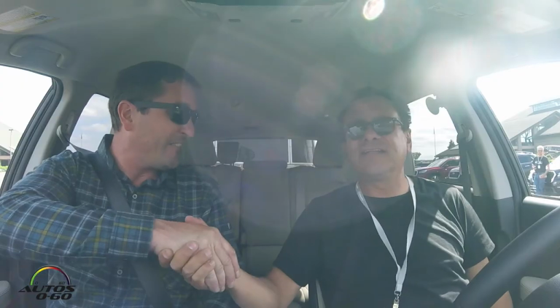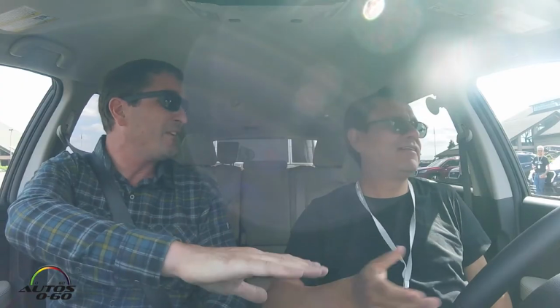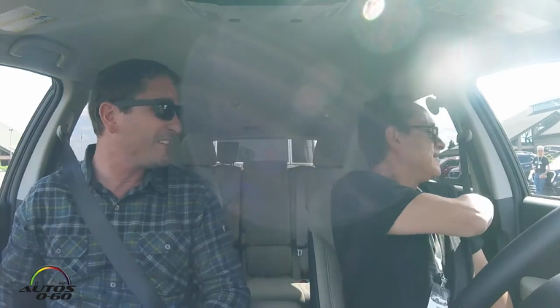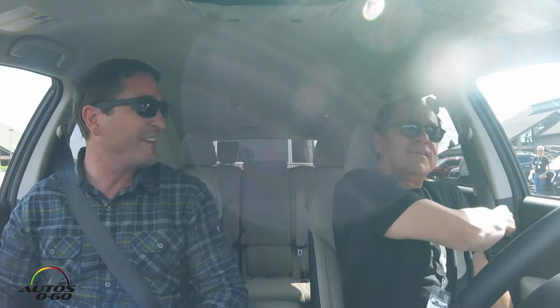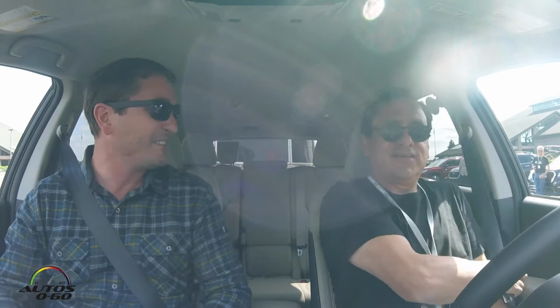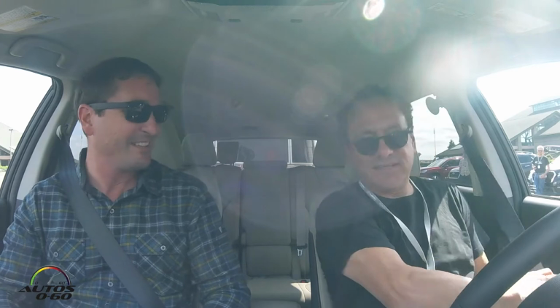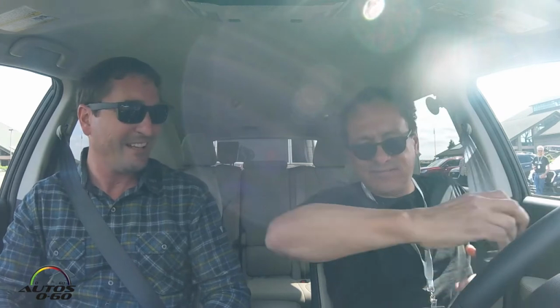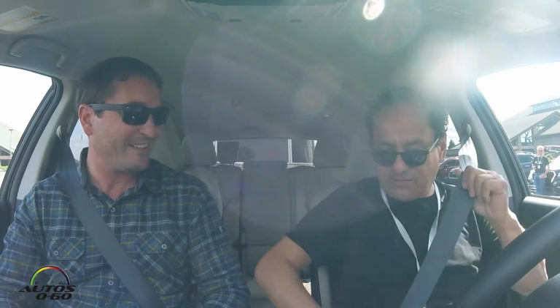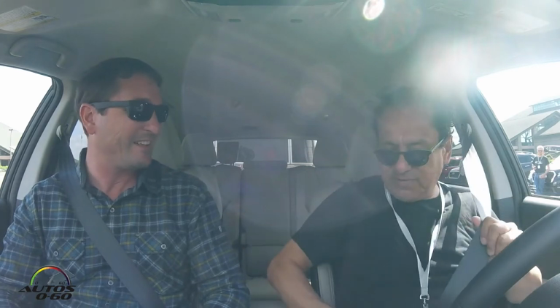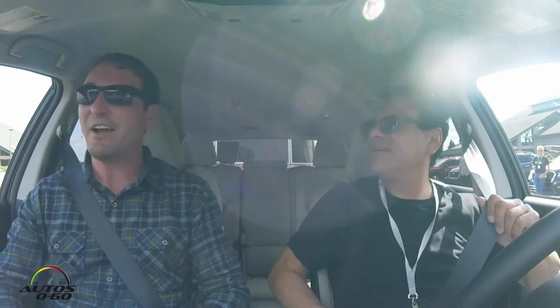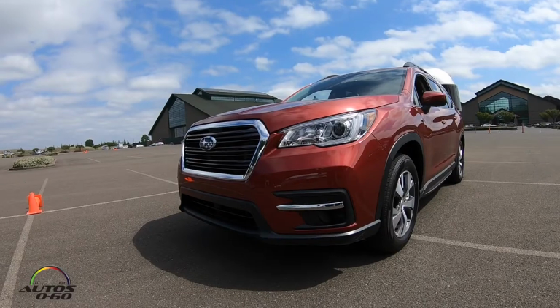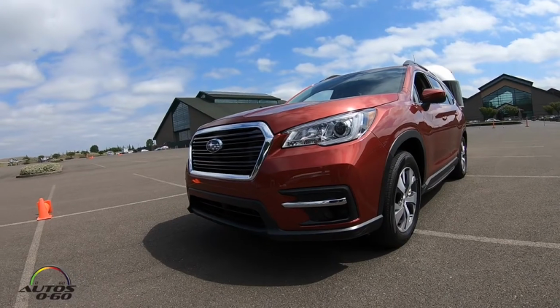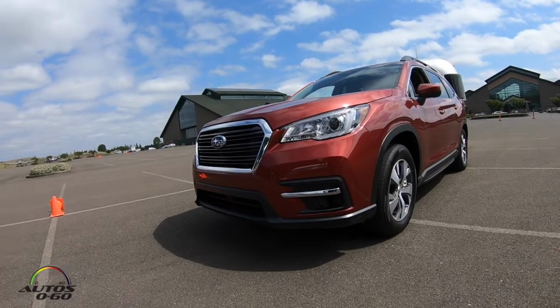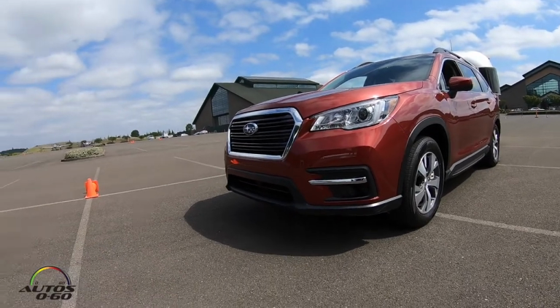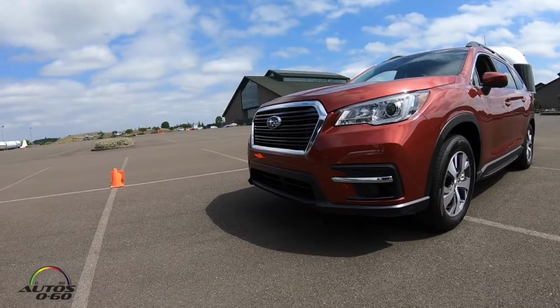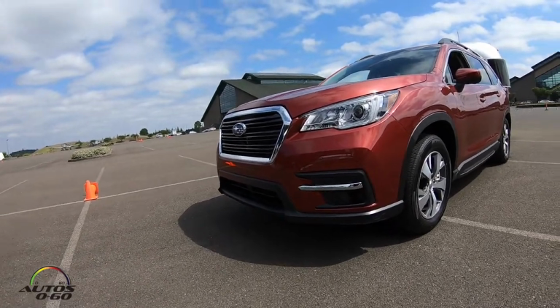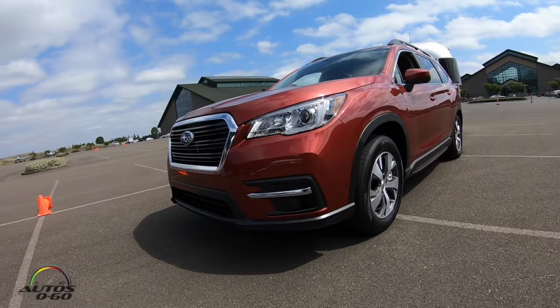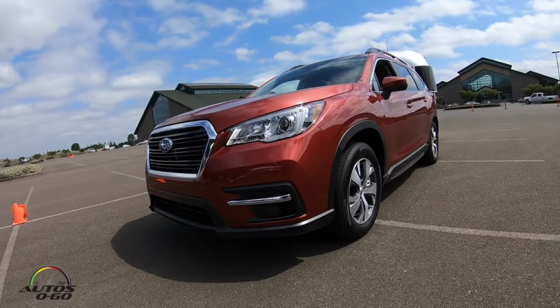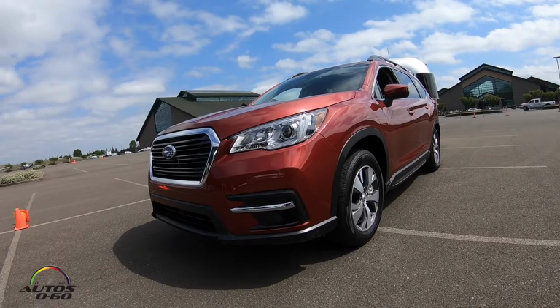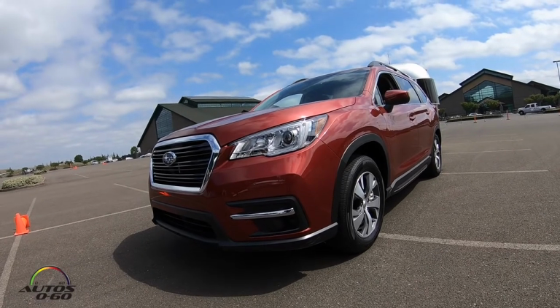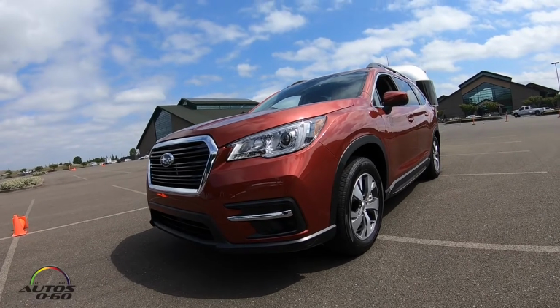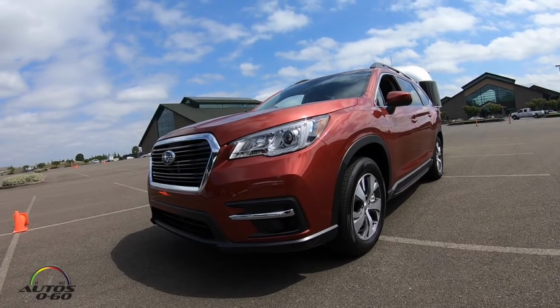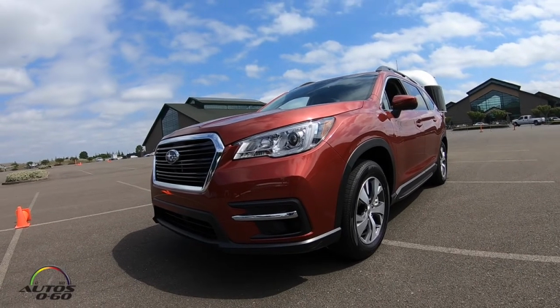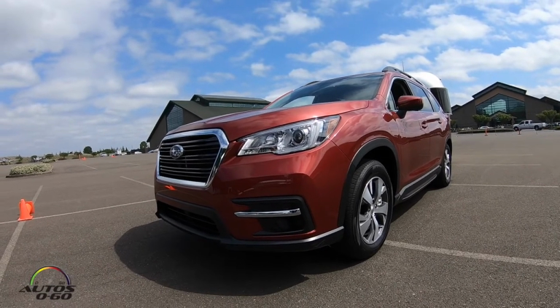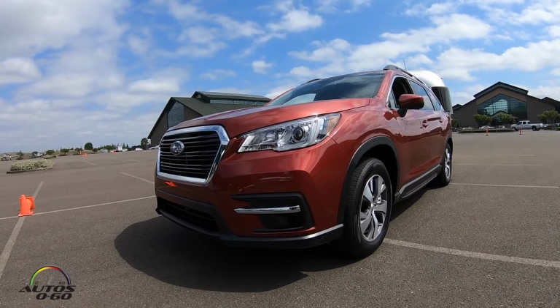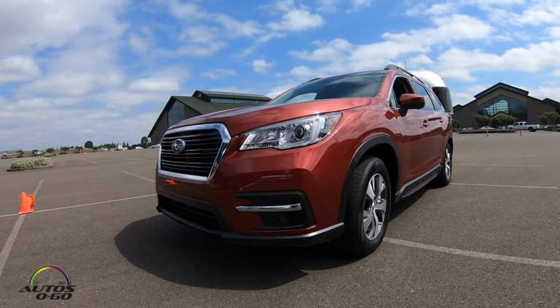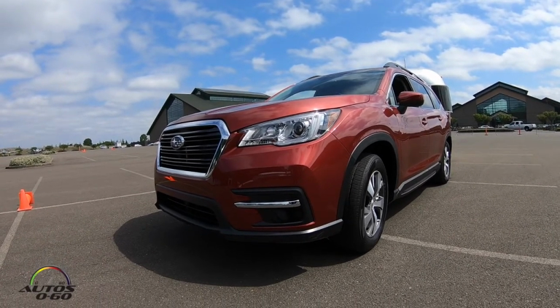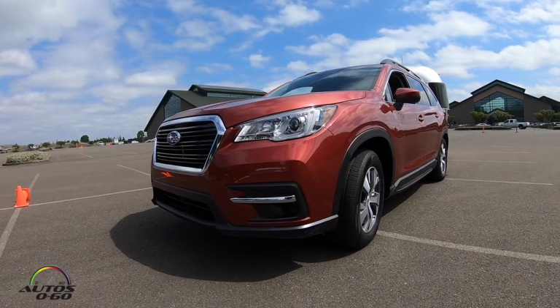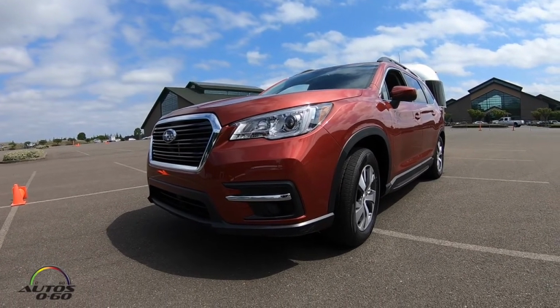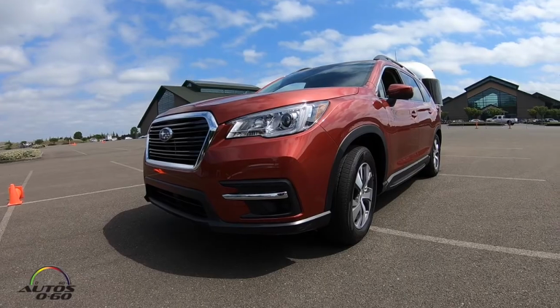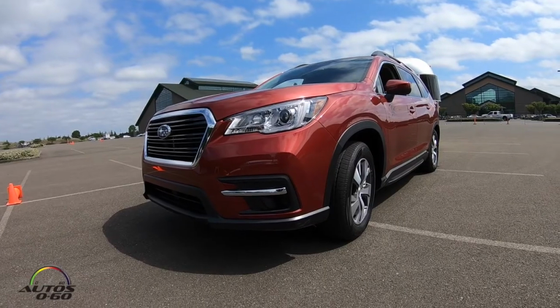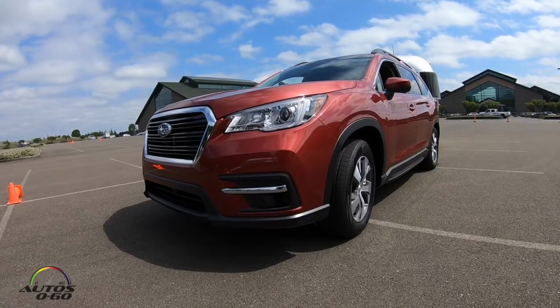I'm very well, thank you sir. How are you? Good, thank you. So what are we doing here? A bit of a trailer demonstration. The Airstream on the back weighs 3,200 pounds, and the Ascent can haul 5,000 pounds as well.